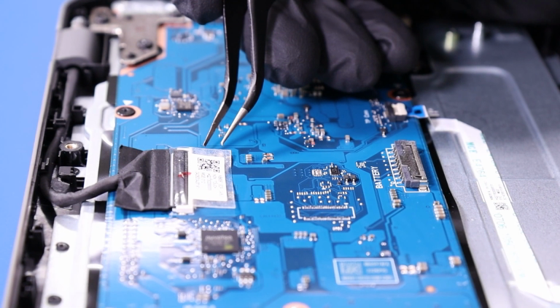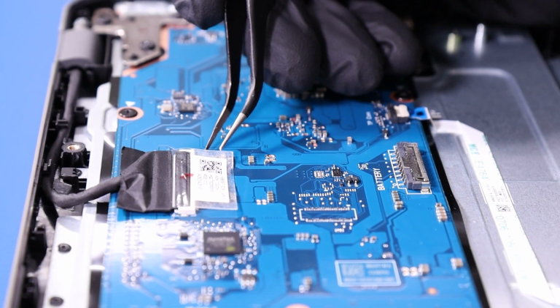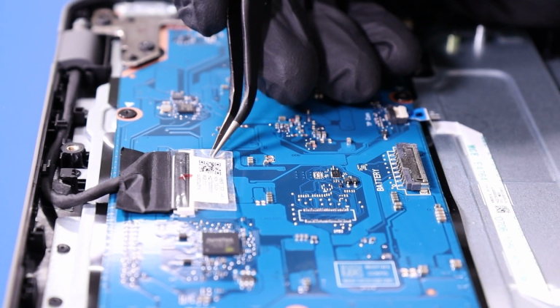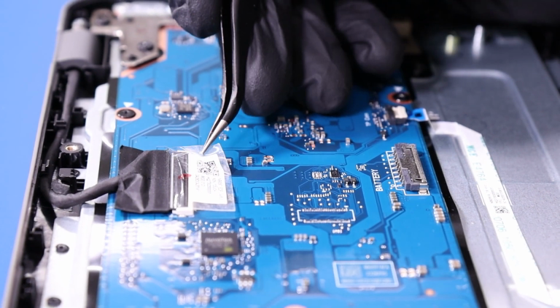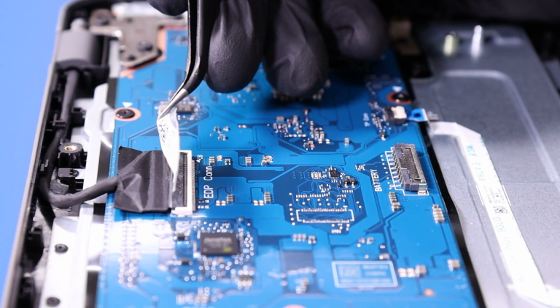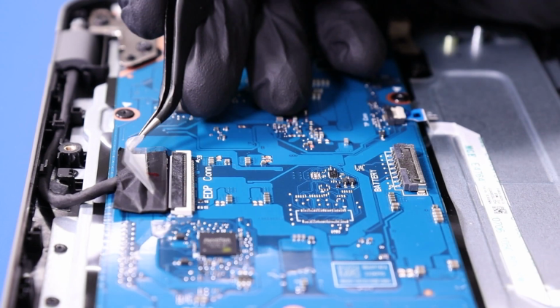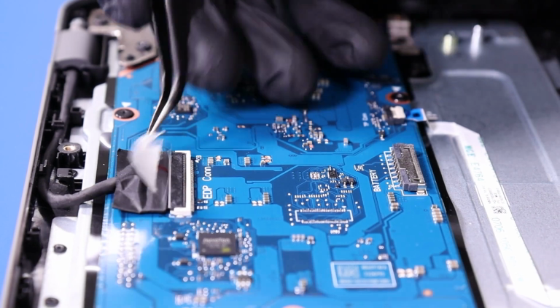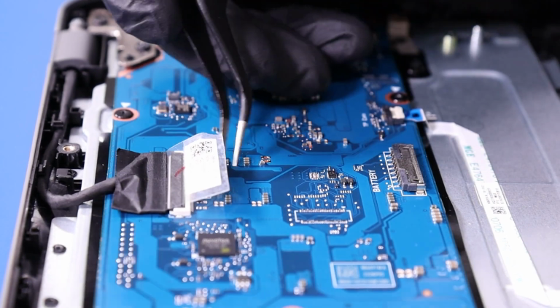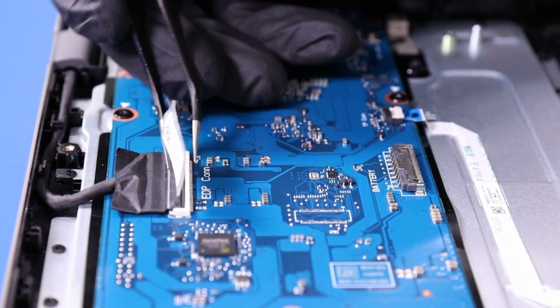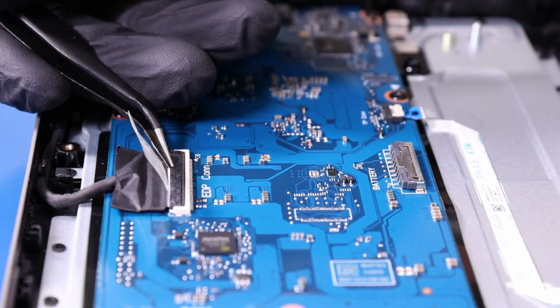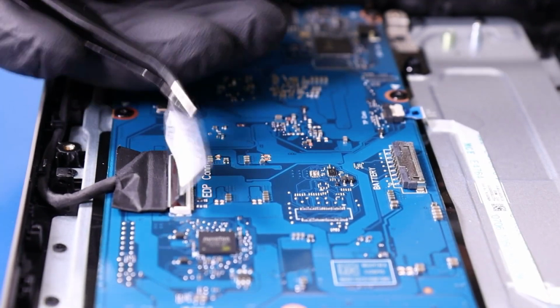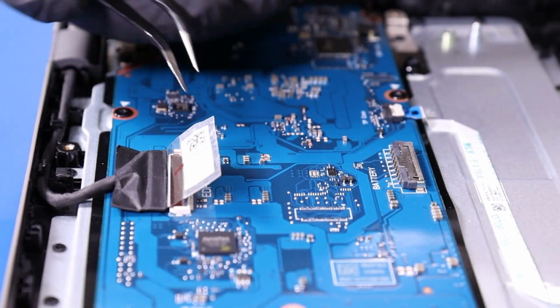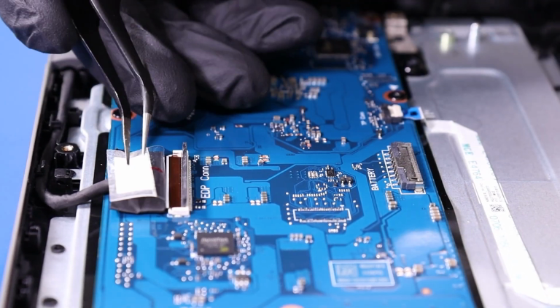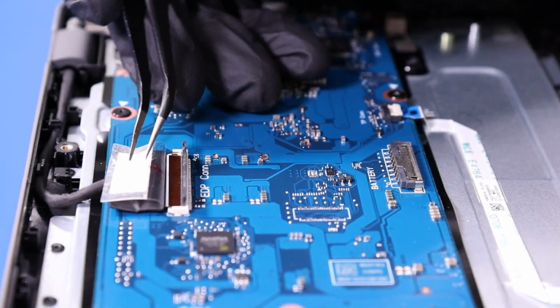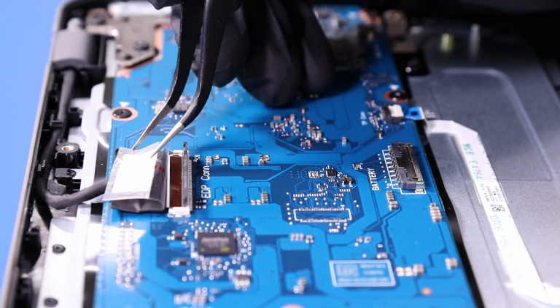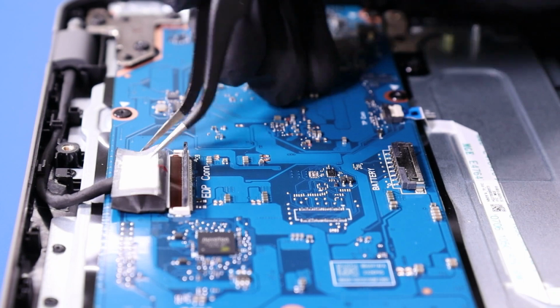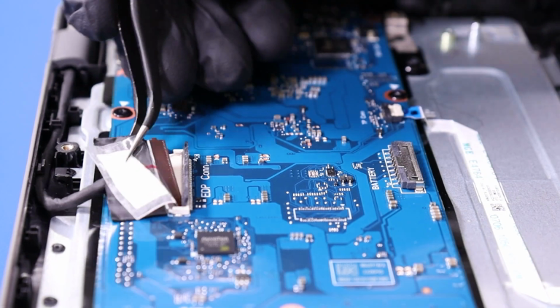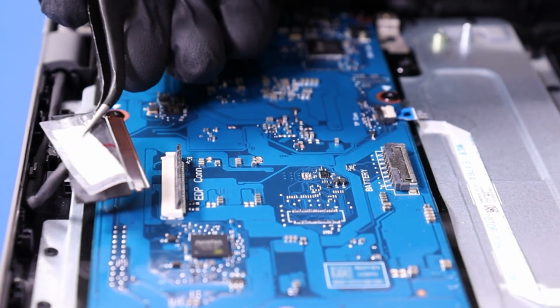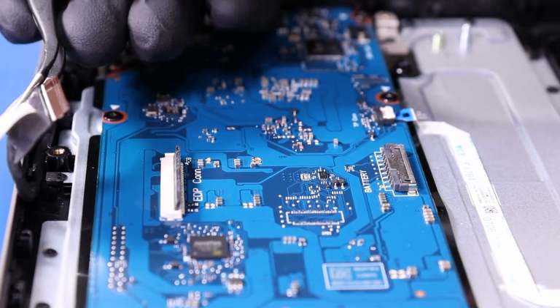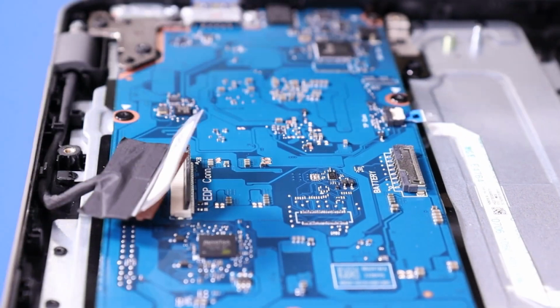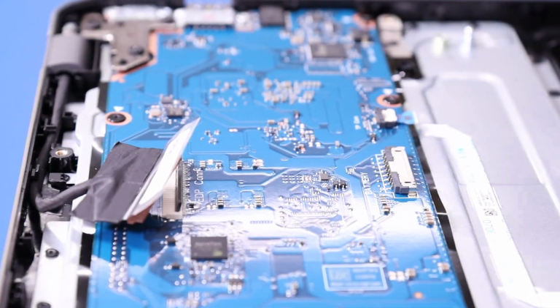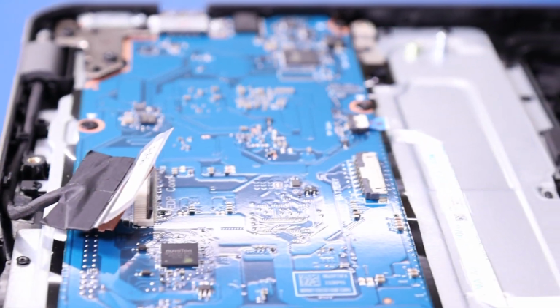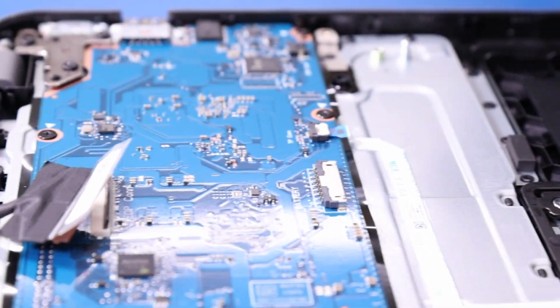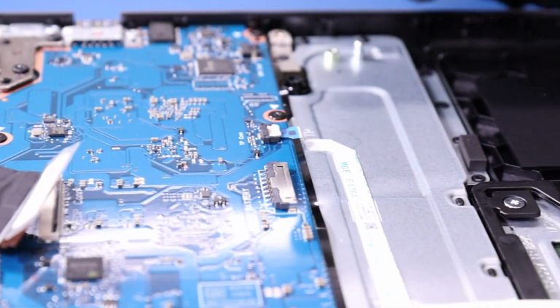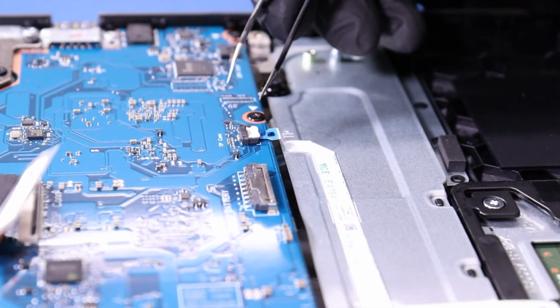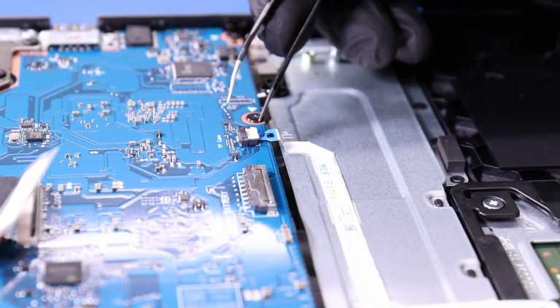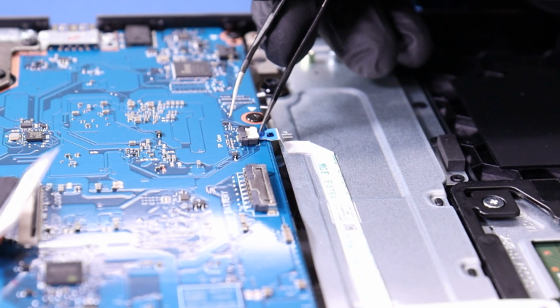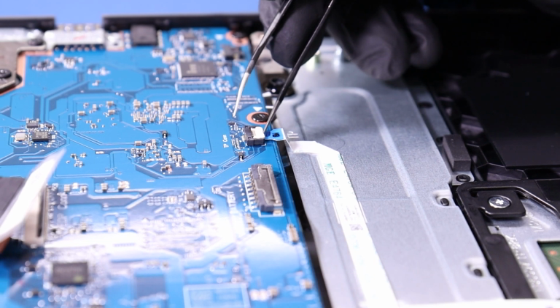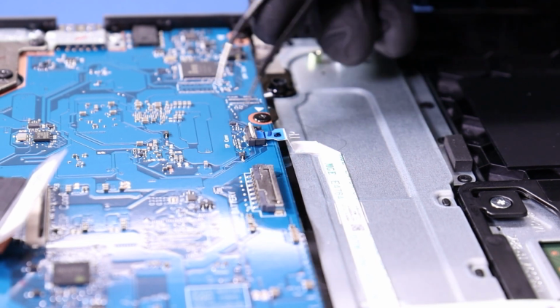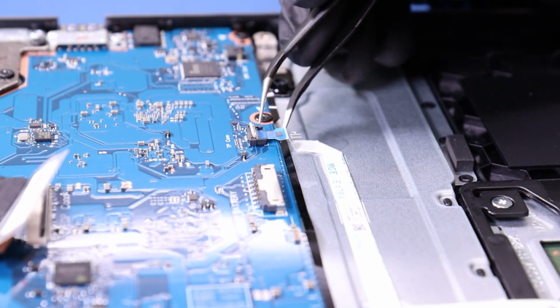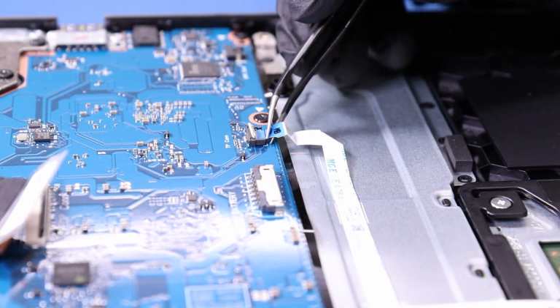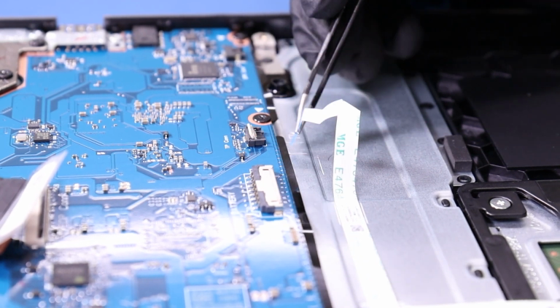Peel back the tape. Flip open the locking clip and unplug the LCD cable from the motherboard. Flip open the locking clip and unplug the touchpad cable from the motherboard.